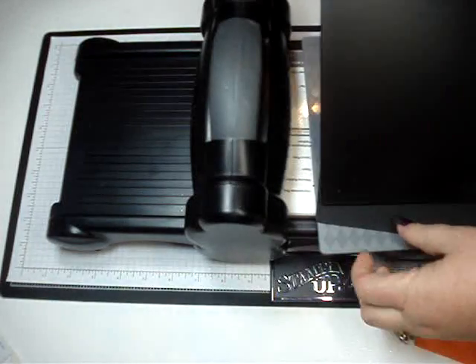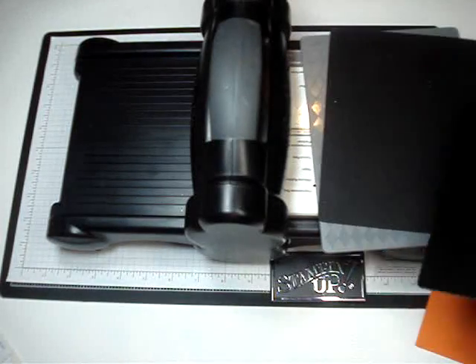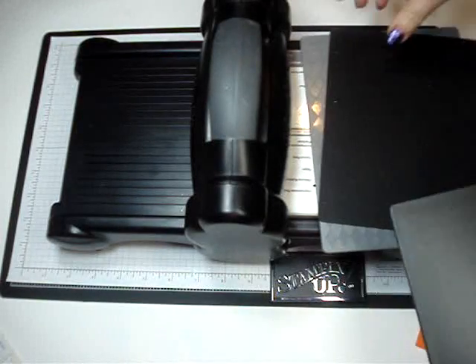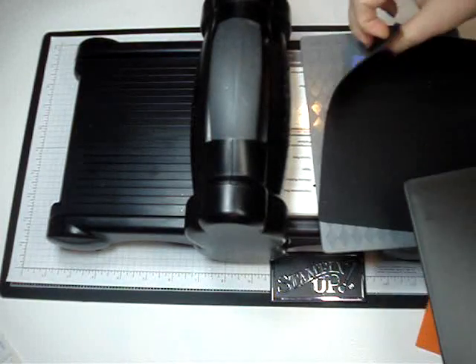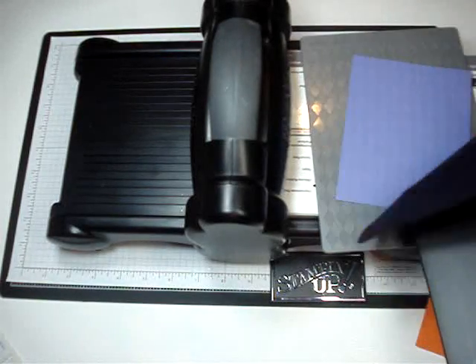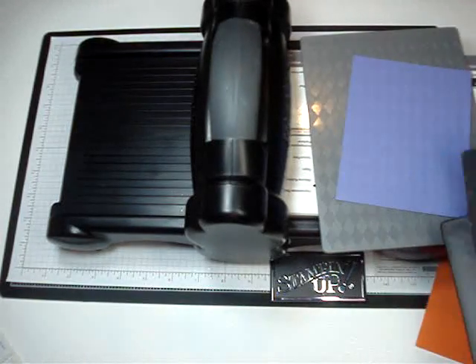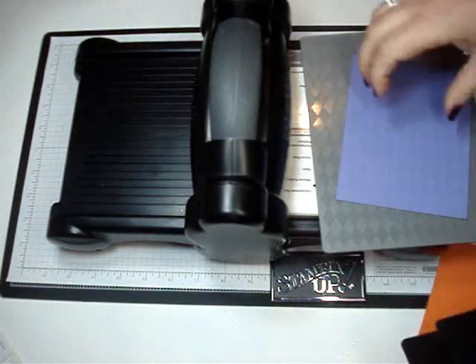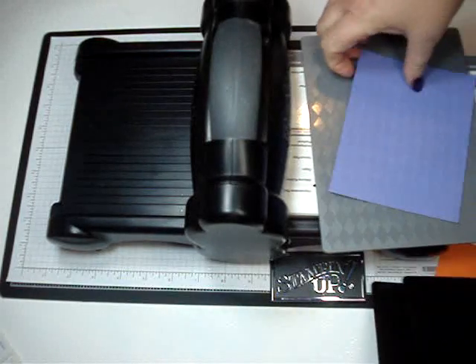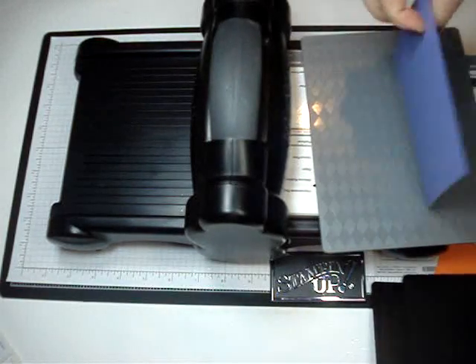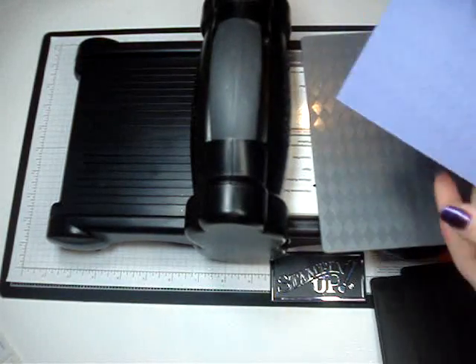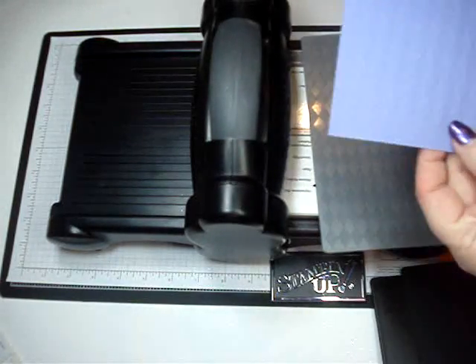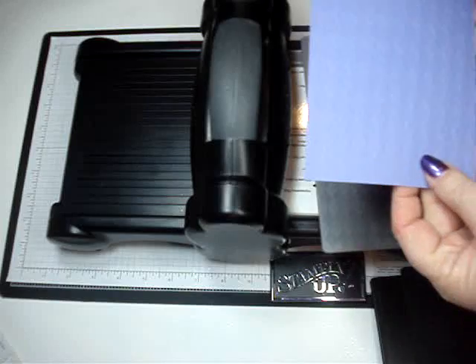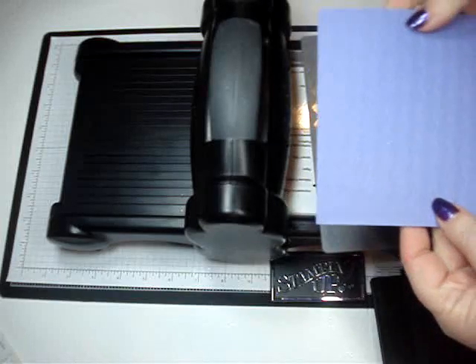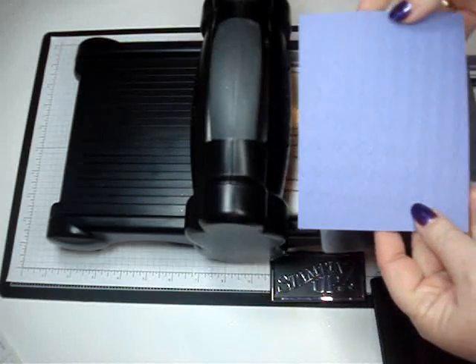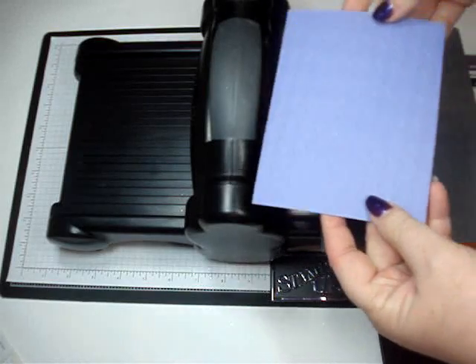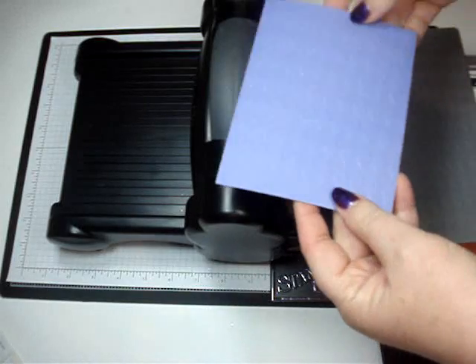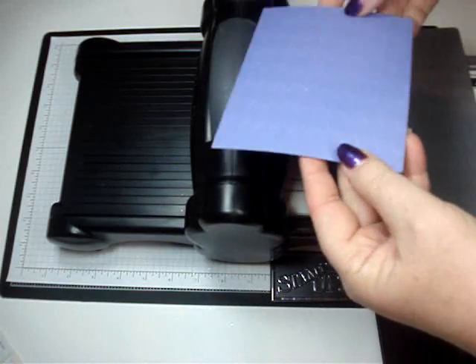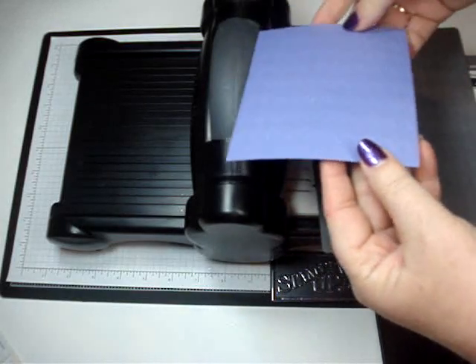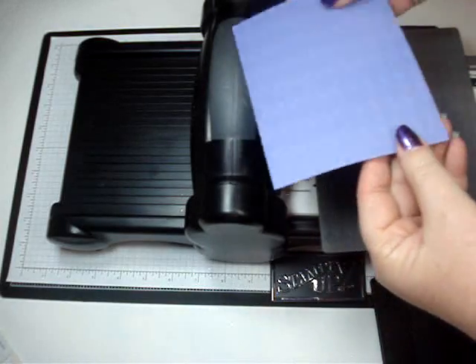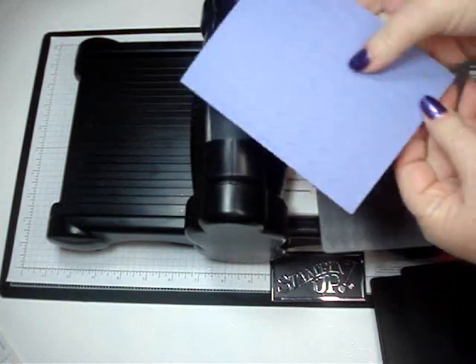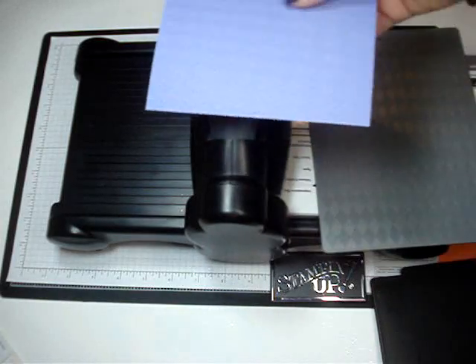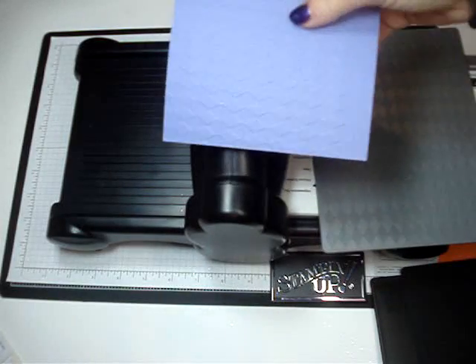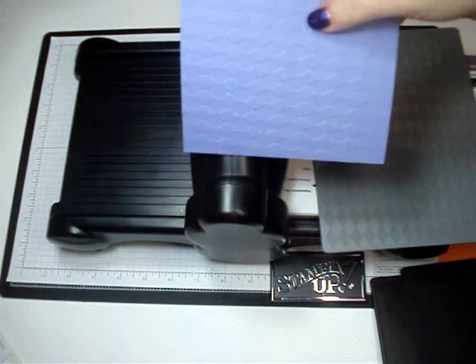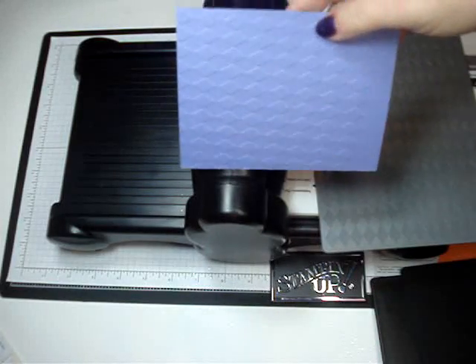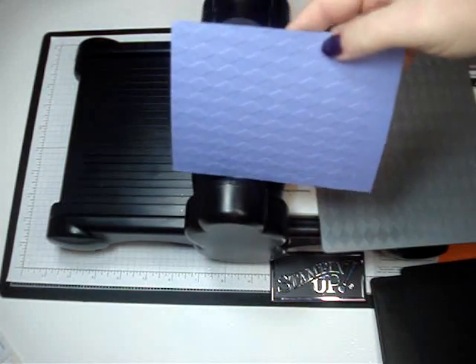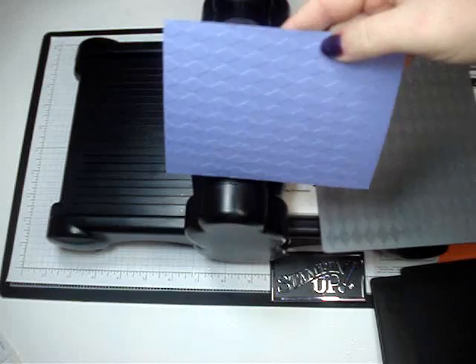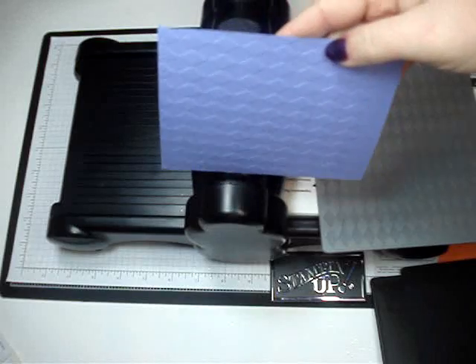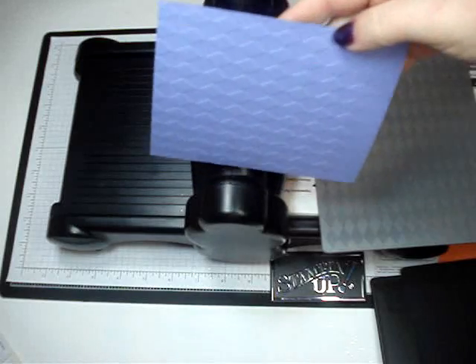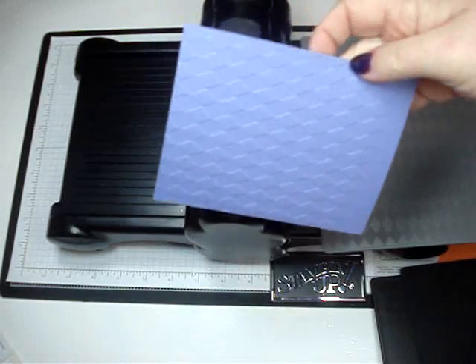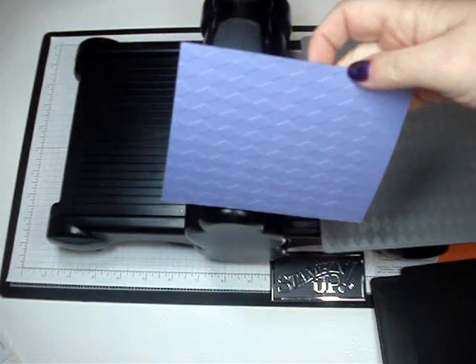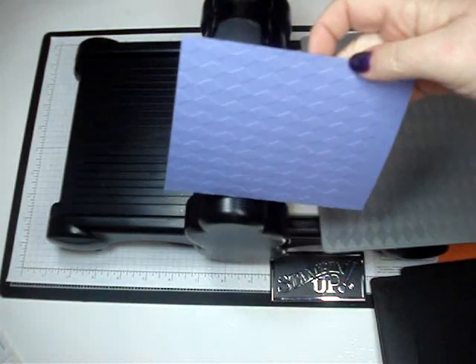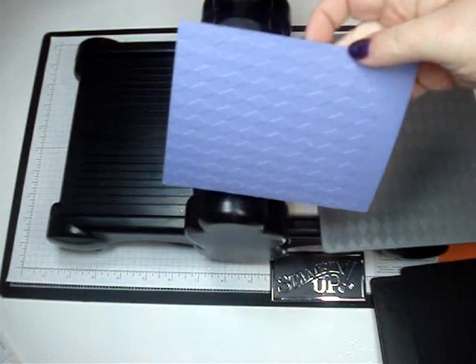Once you remove all your layers you're going to end up with the argyle. Can you see that? Isn't that pretty?